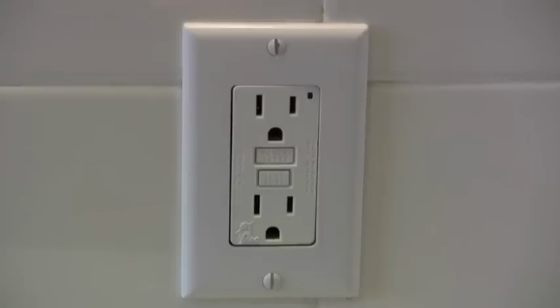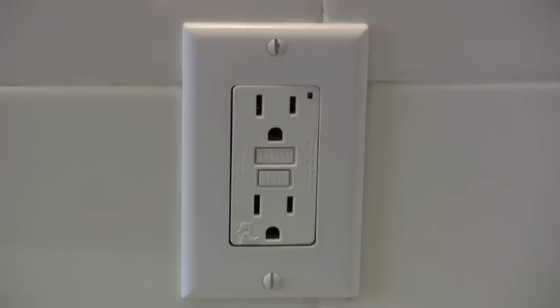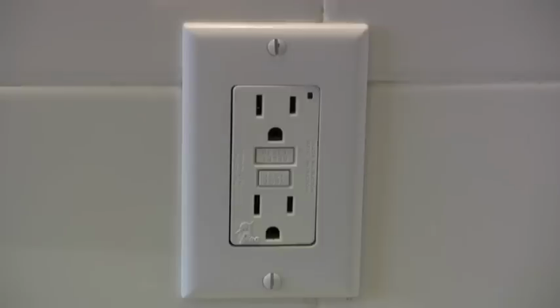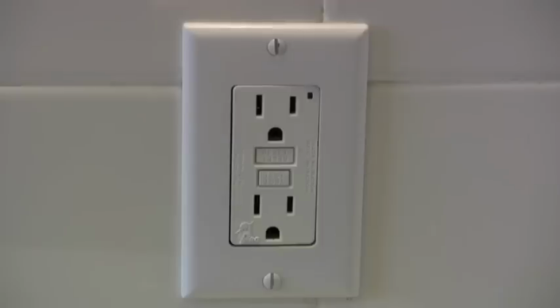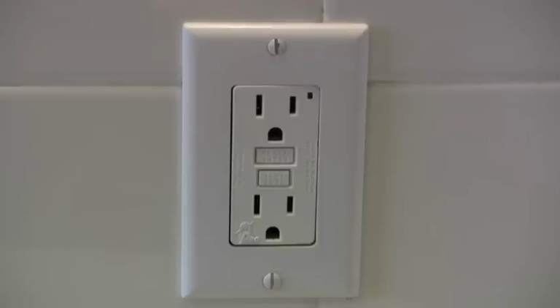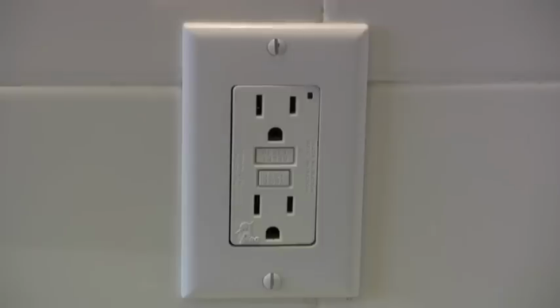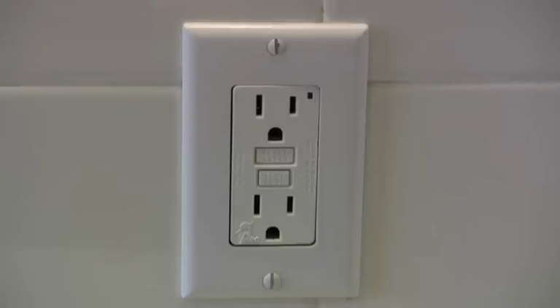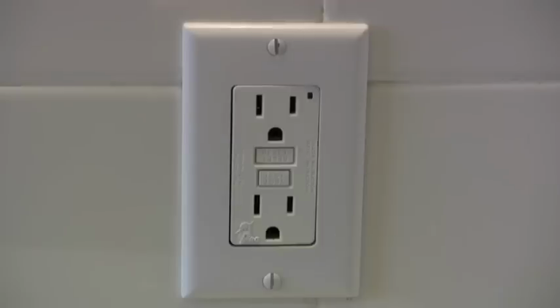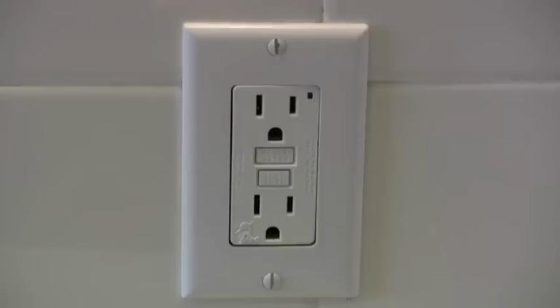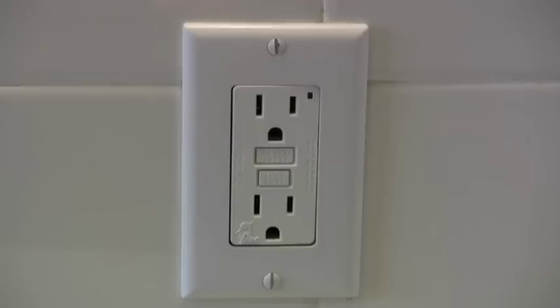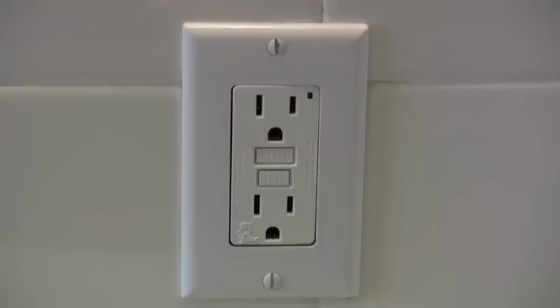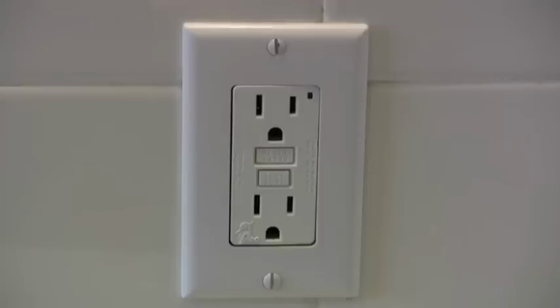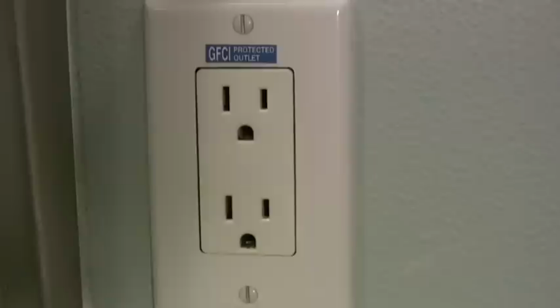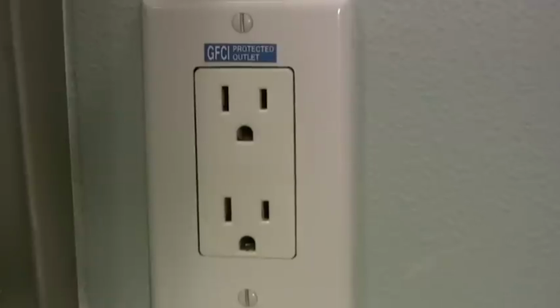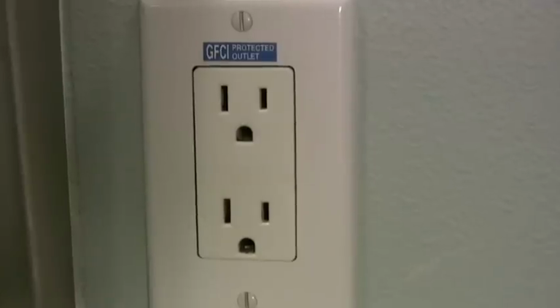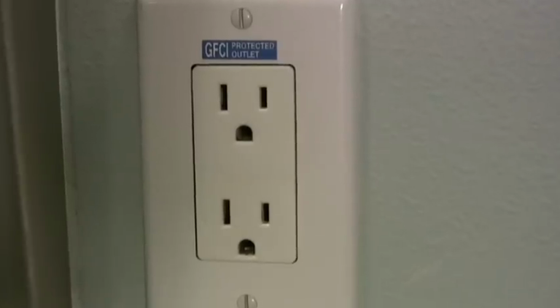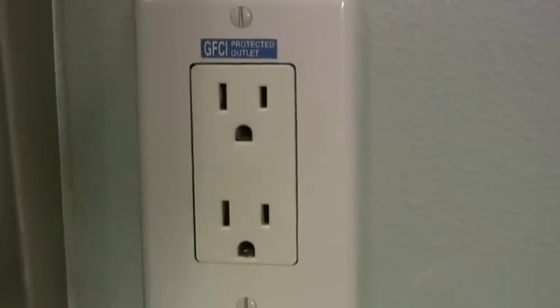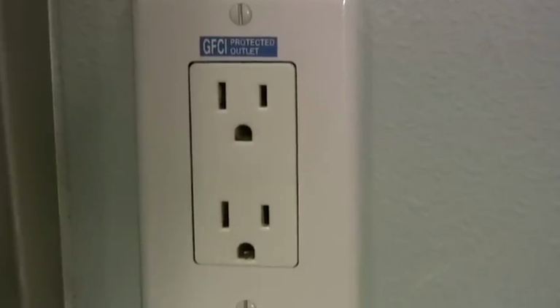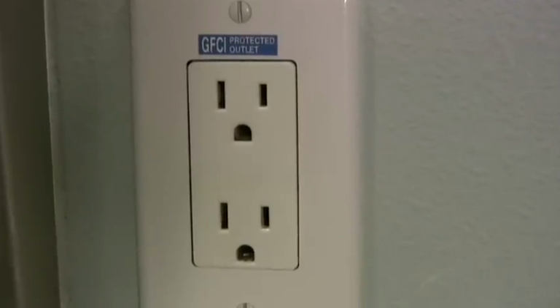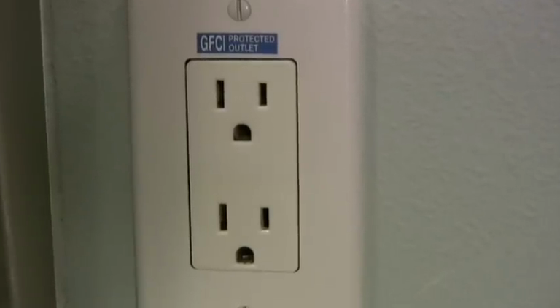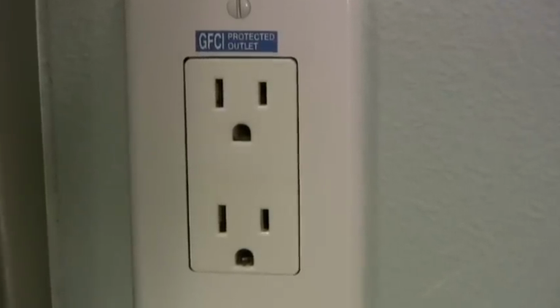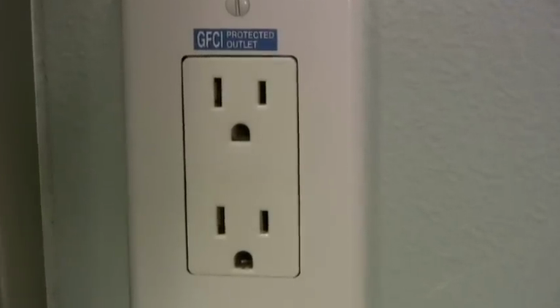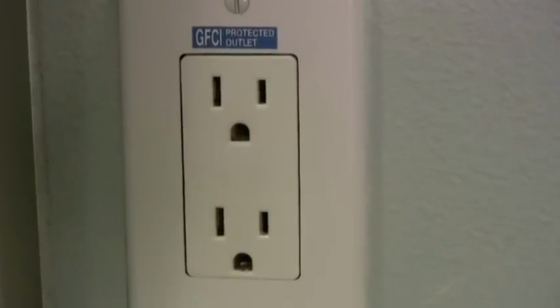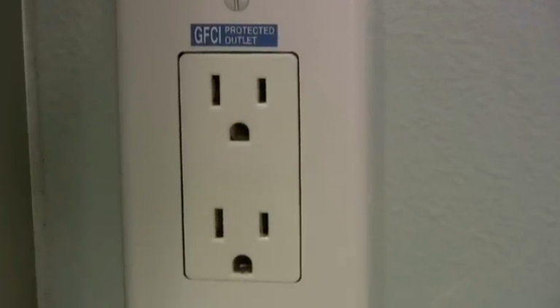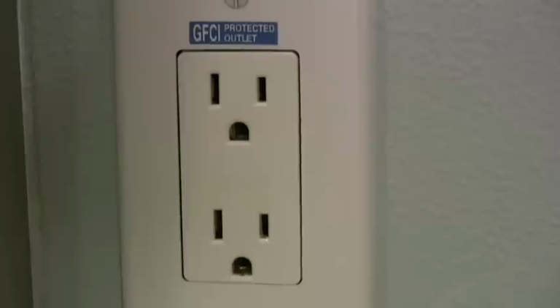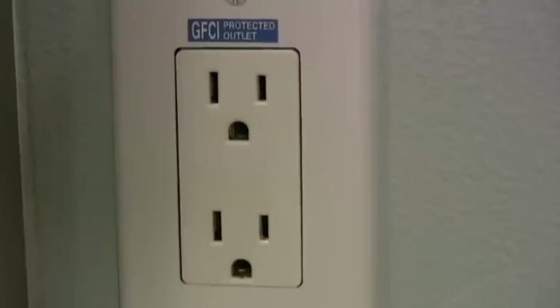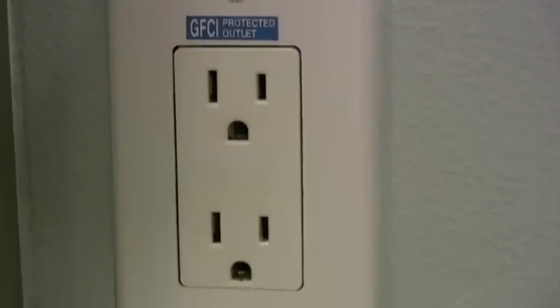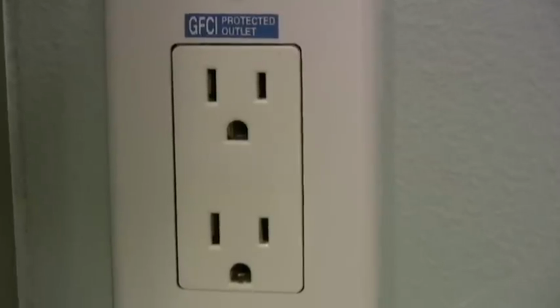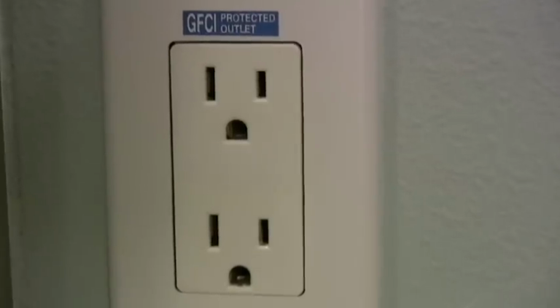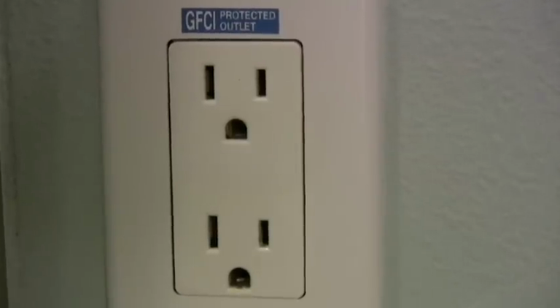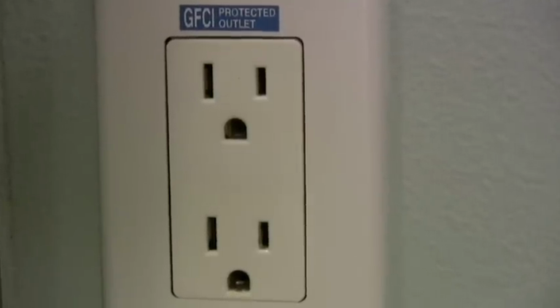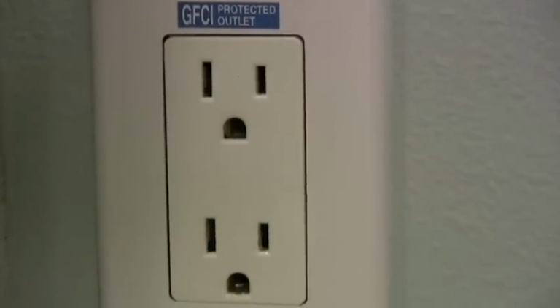In some rooms of the house, there will be multiple GFCI outlets. Some GFCI outlets do not have control buttons on them, but they are connected to the ones that do. So to reset those outlets,